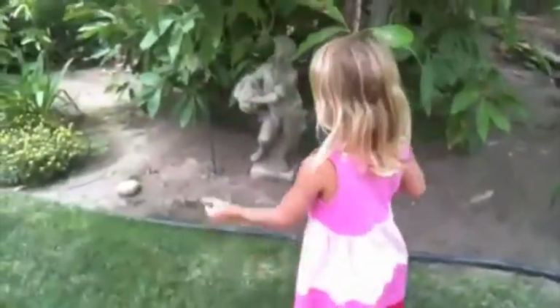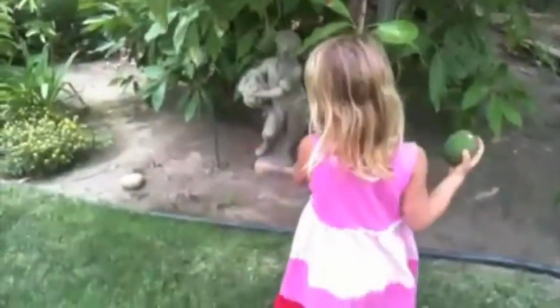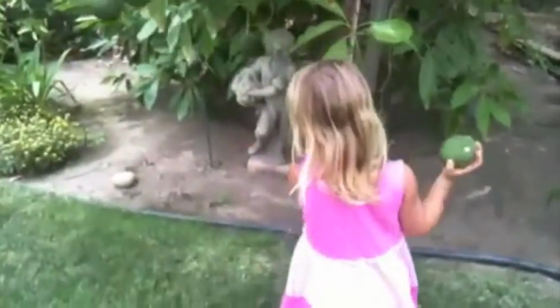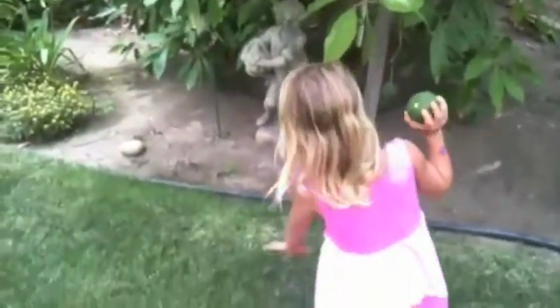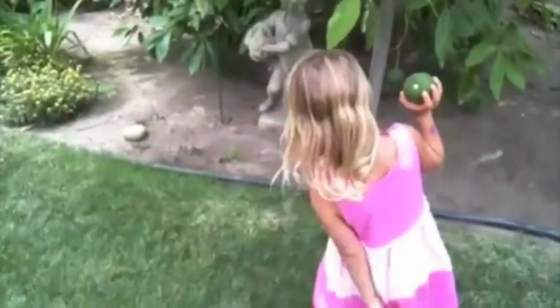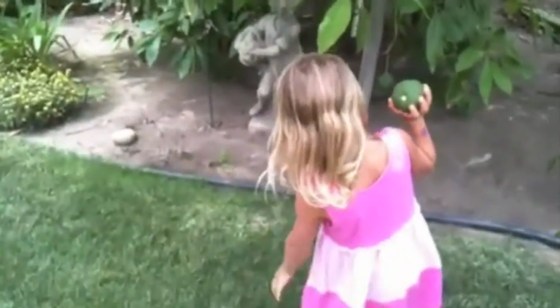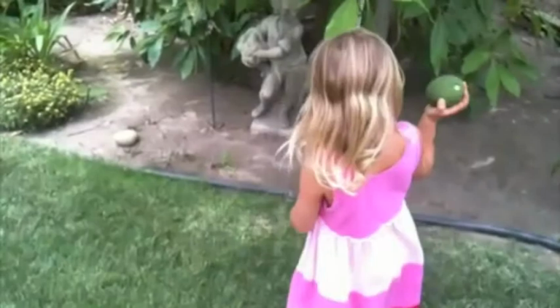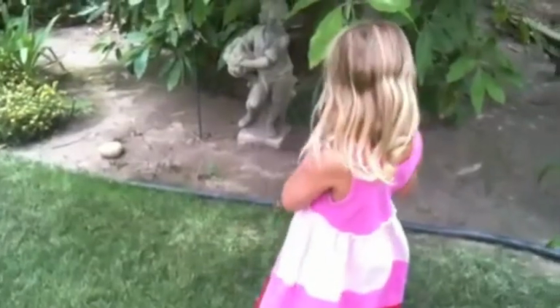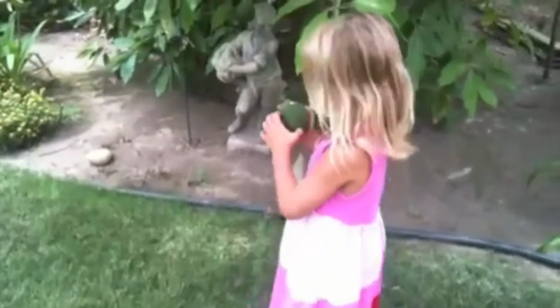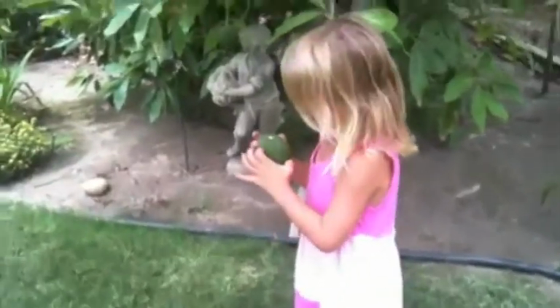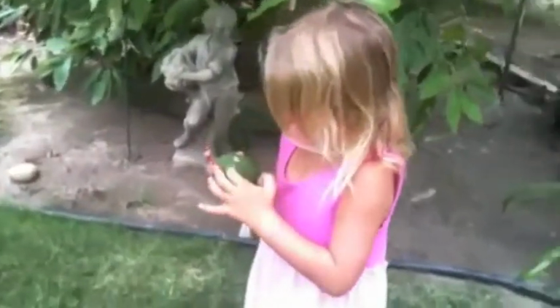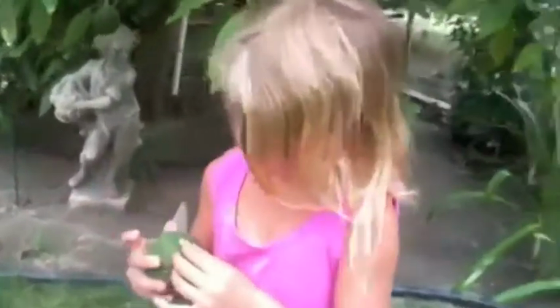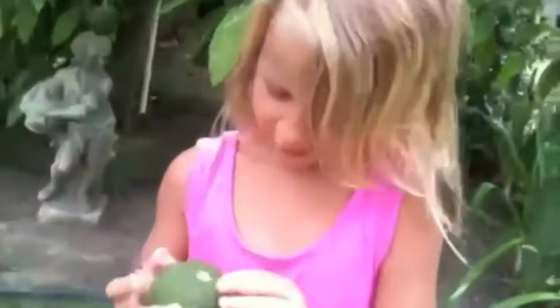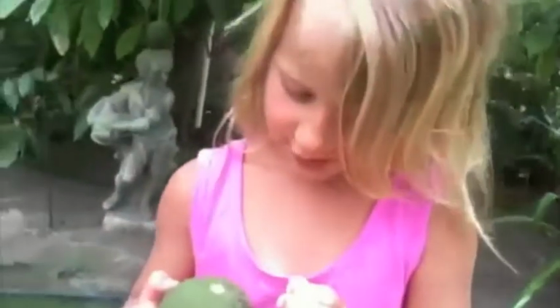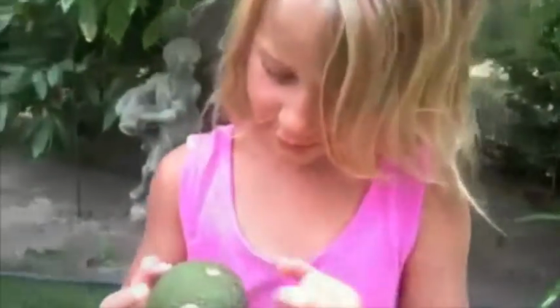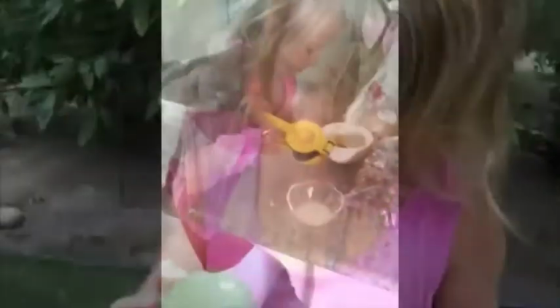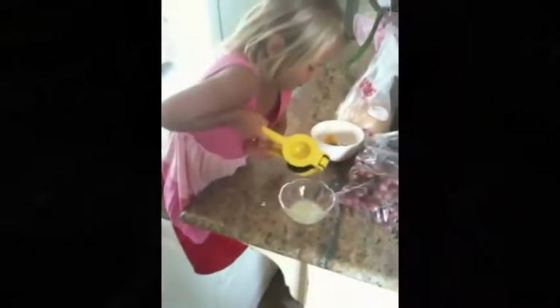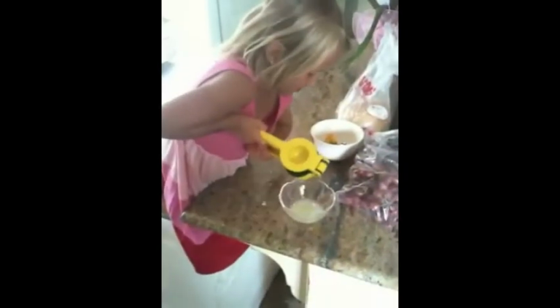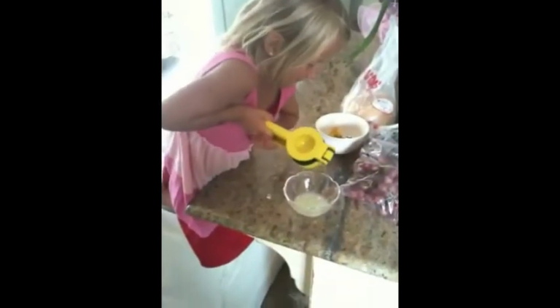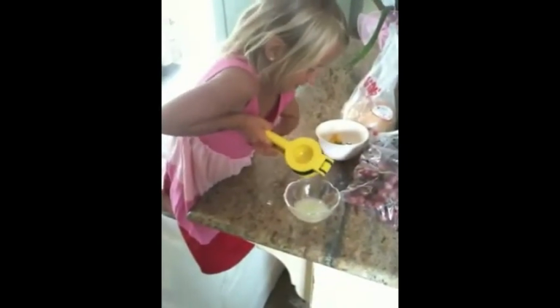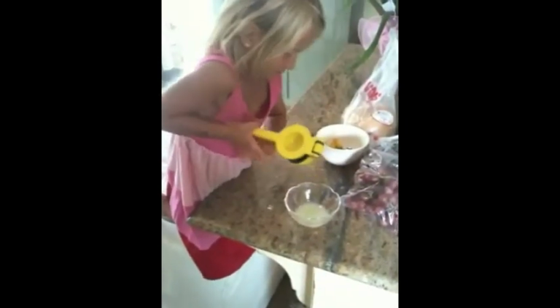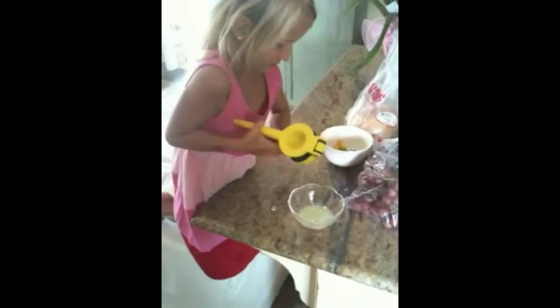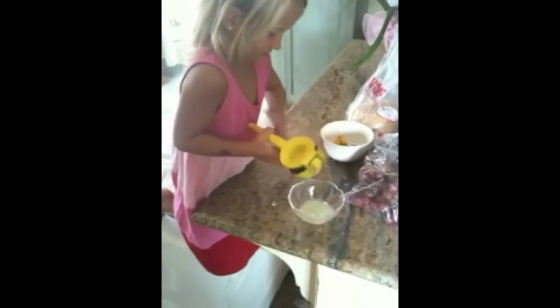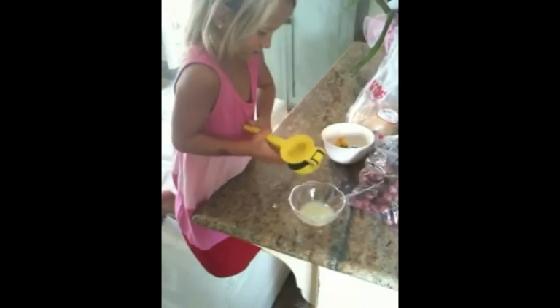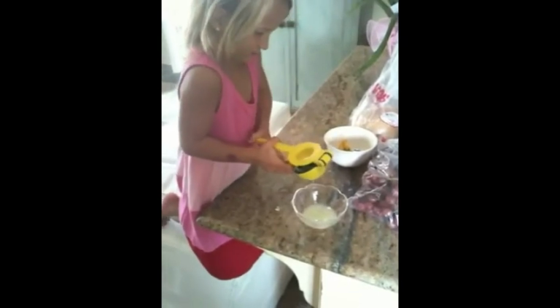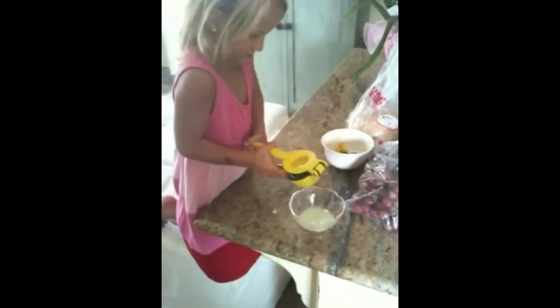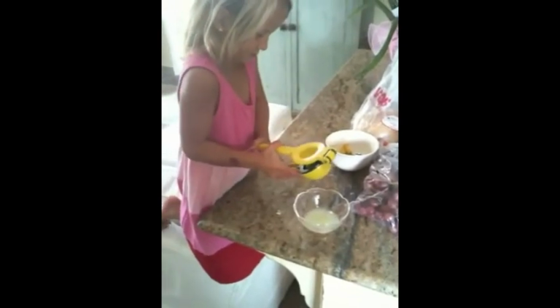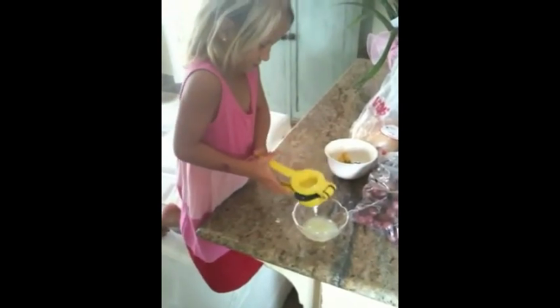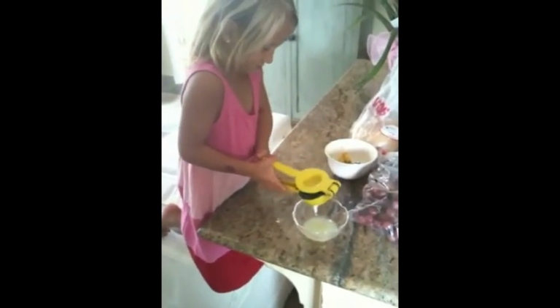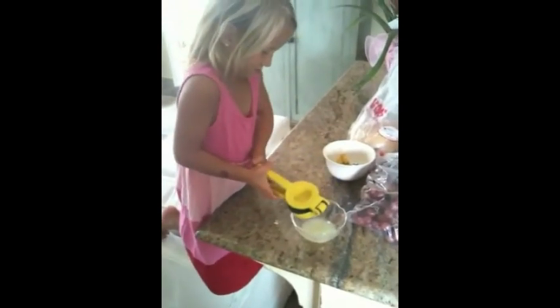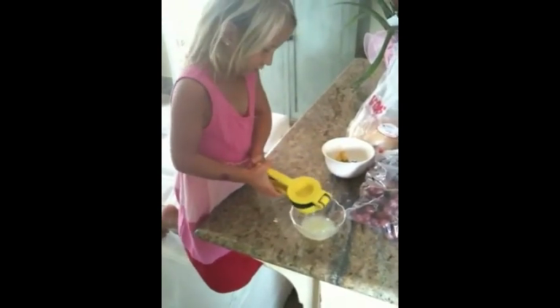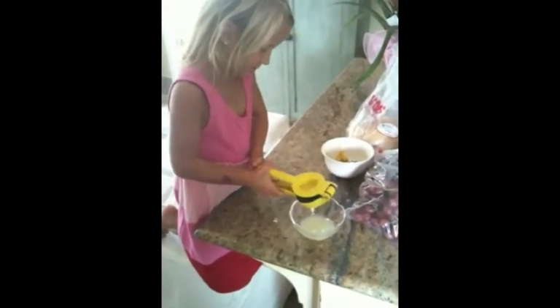Let's take it inside and we're going to start making guacamole. I'm going to squeeze the lime for the lime juice. And what's that lime juice going to go into, Sid? Guacamole.